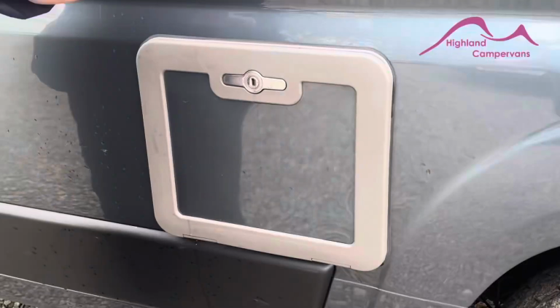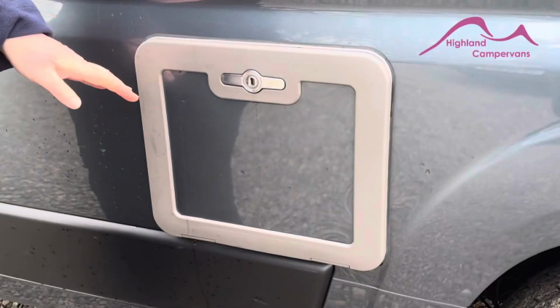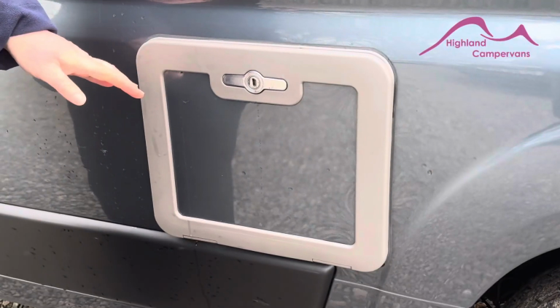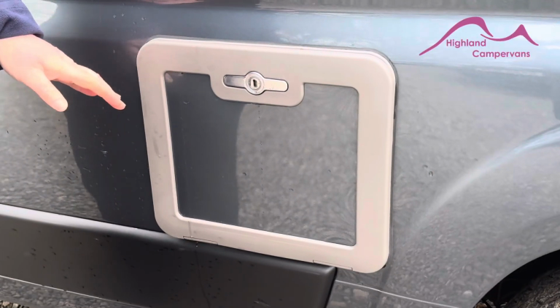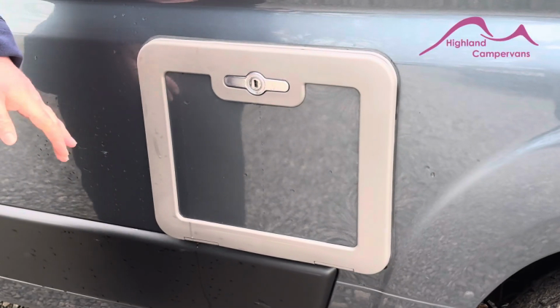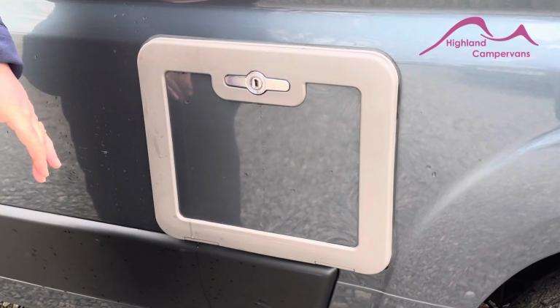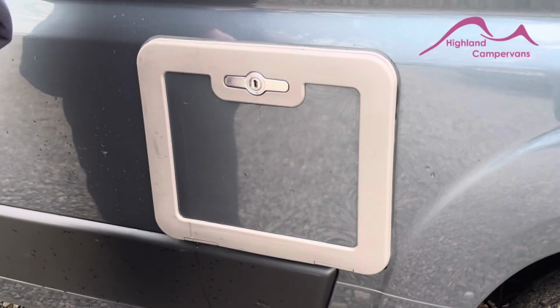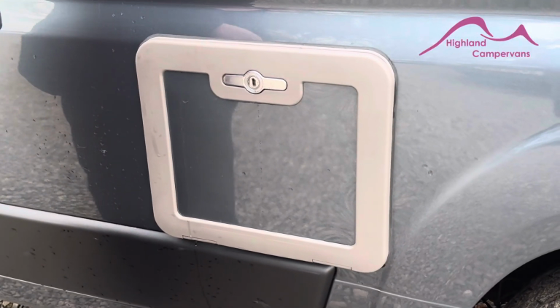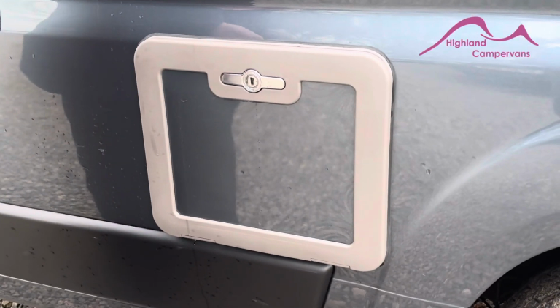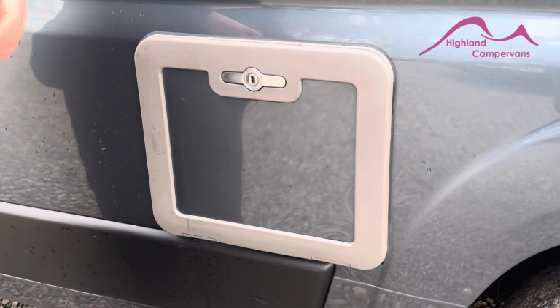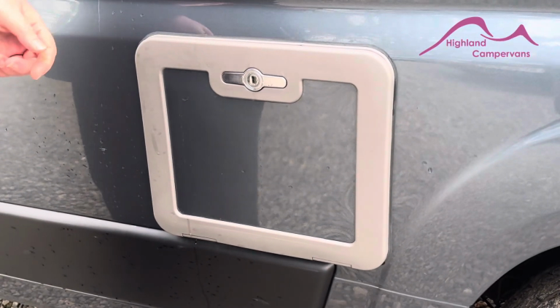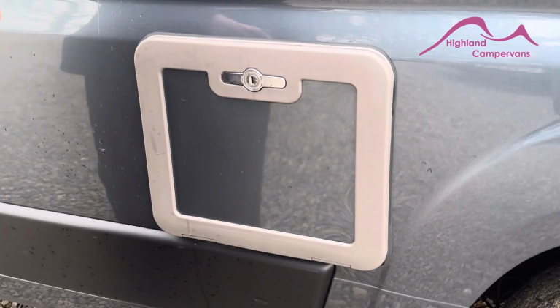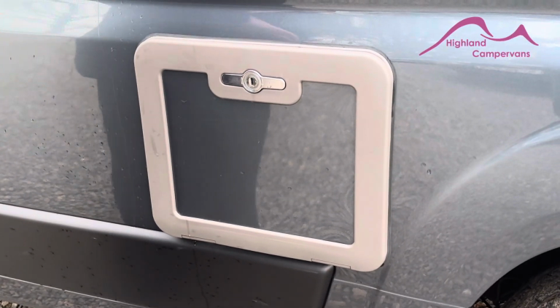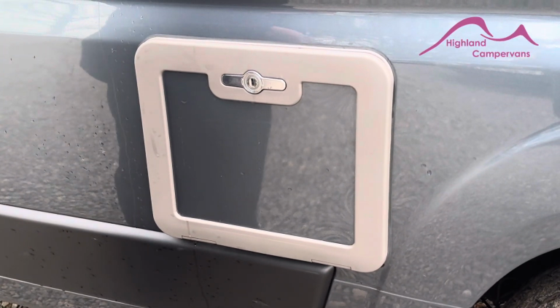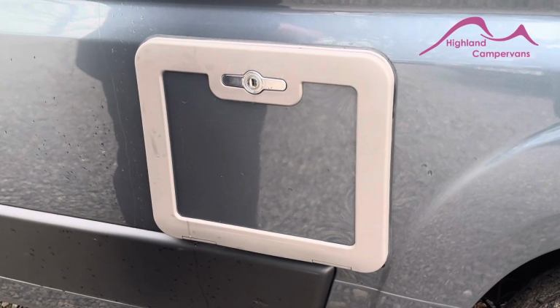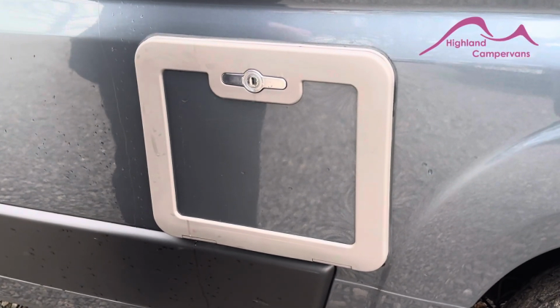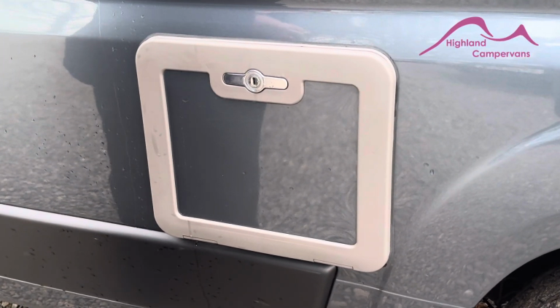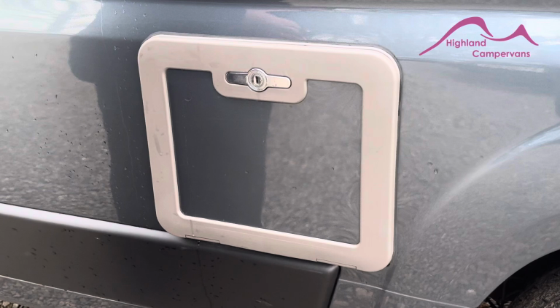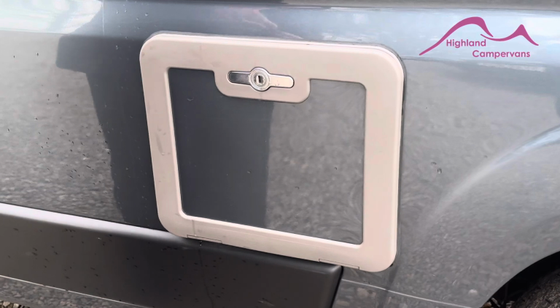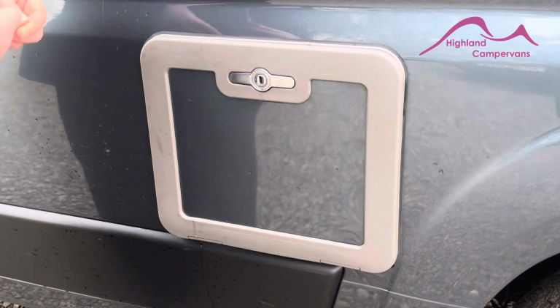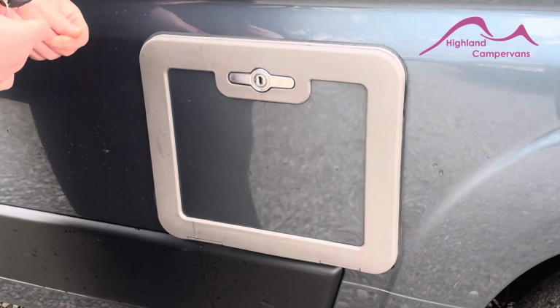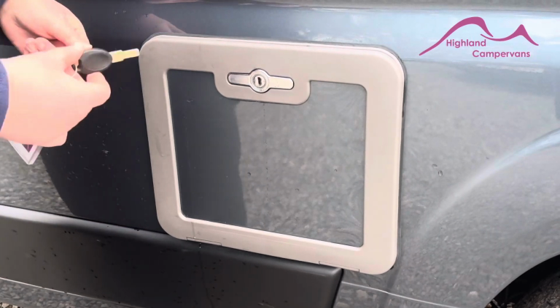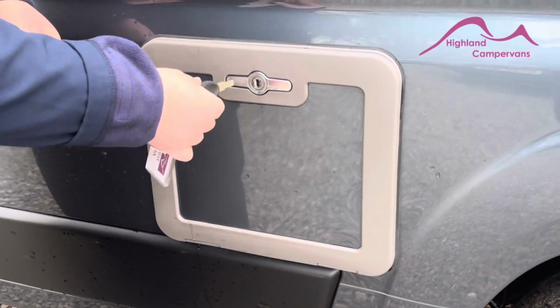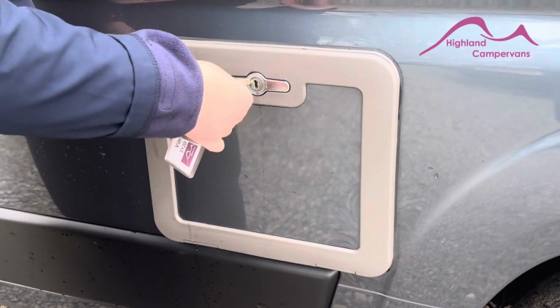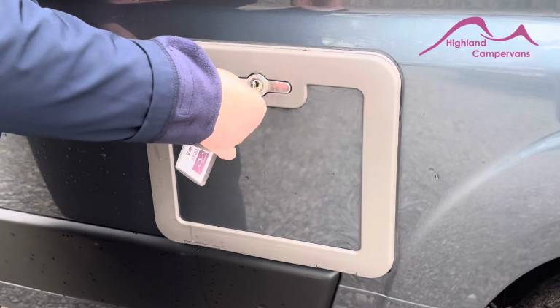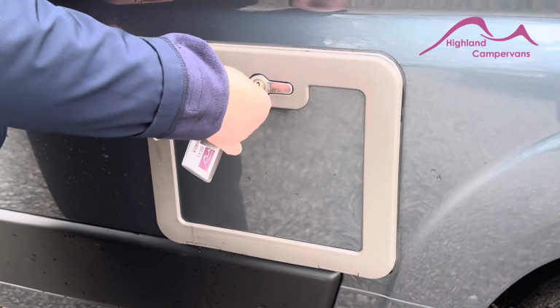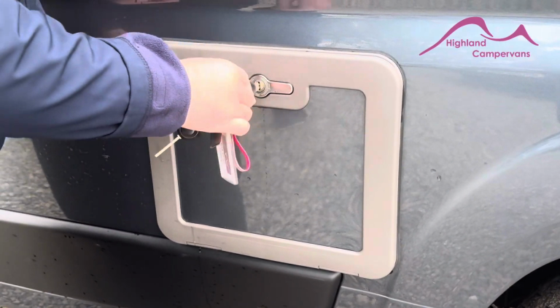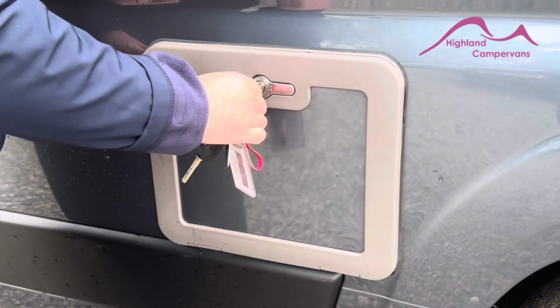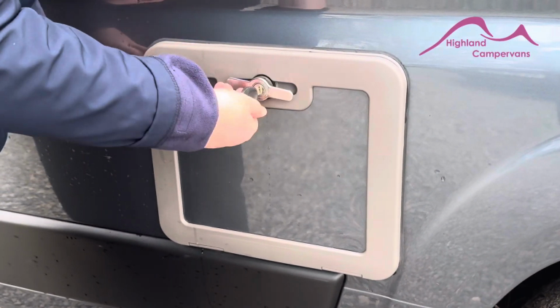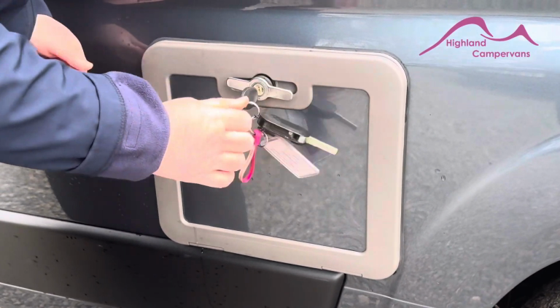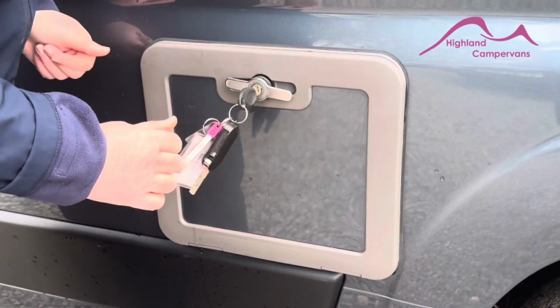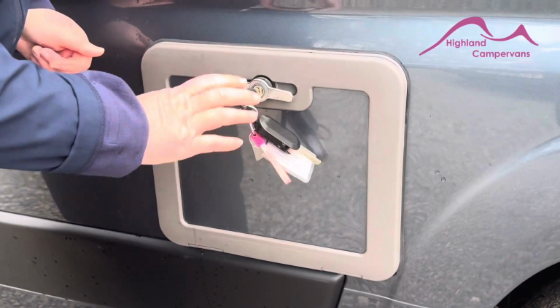Still on your passenger side, we've got your toilet cassette. So this is a service door. It's a small key on your key ring to open it. Pop the key in, turn it to the back. This will pop out.